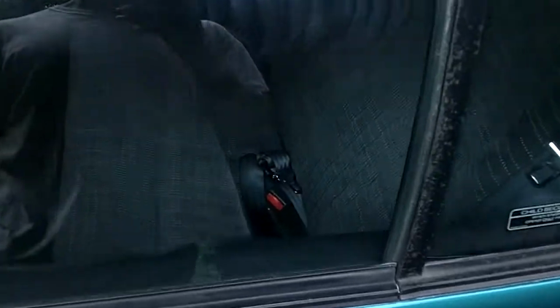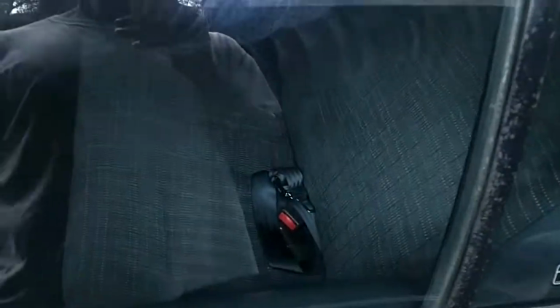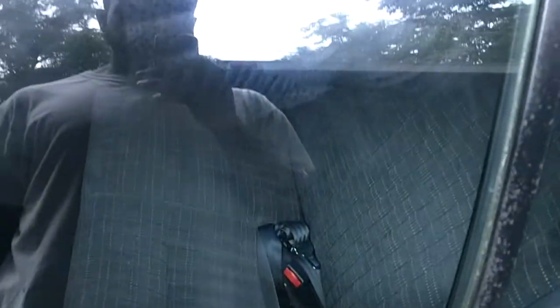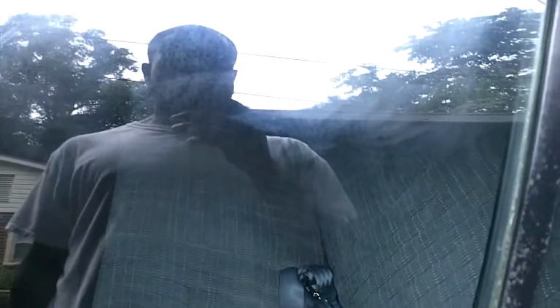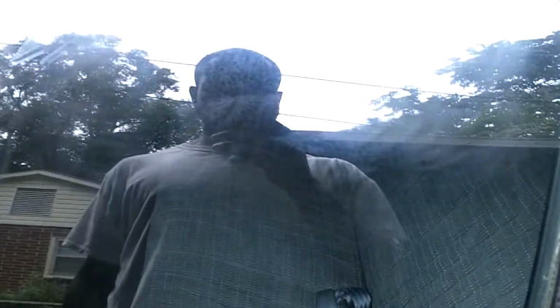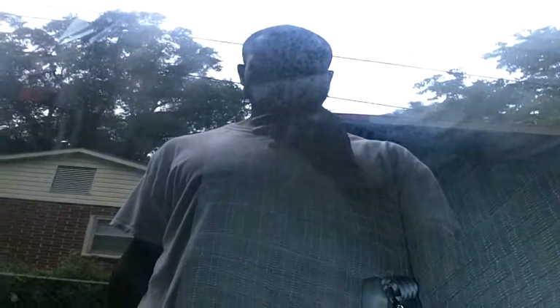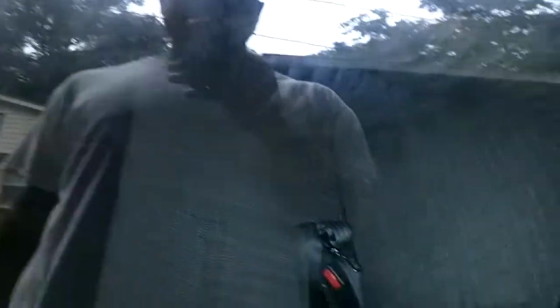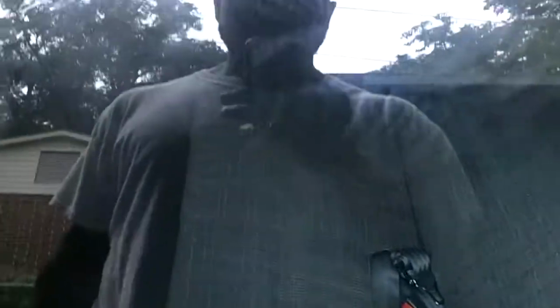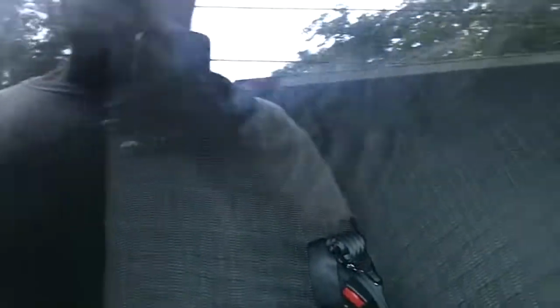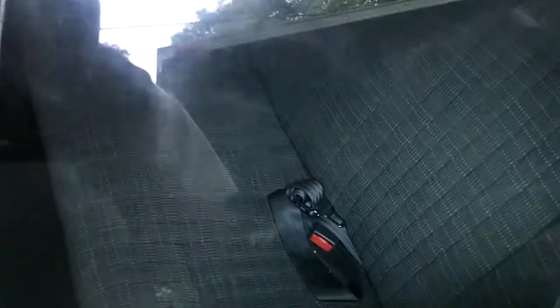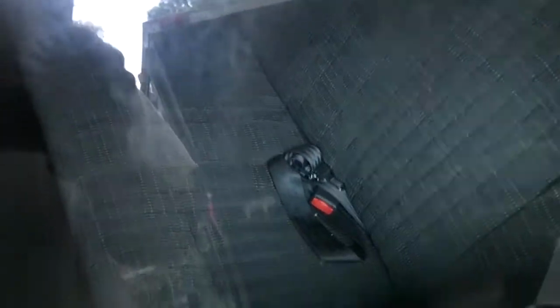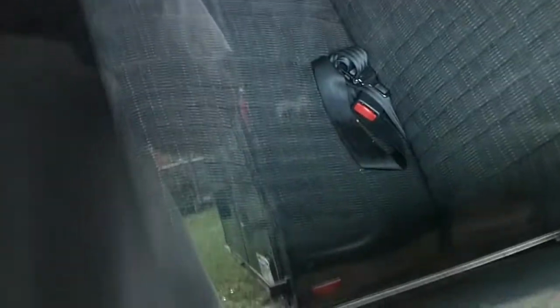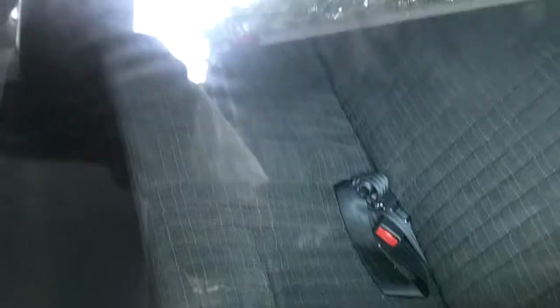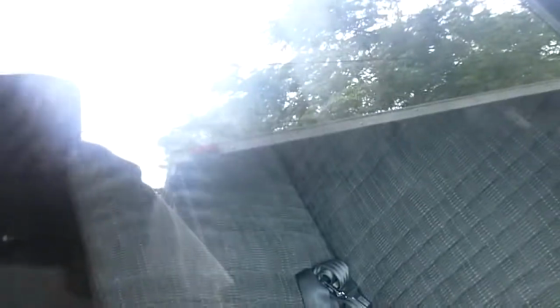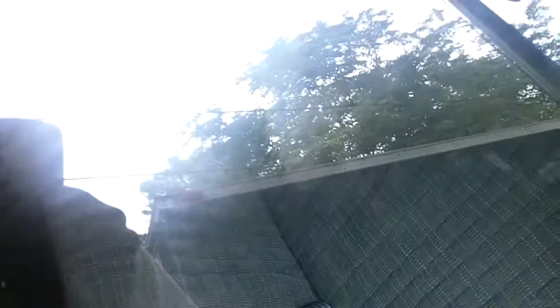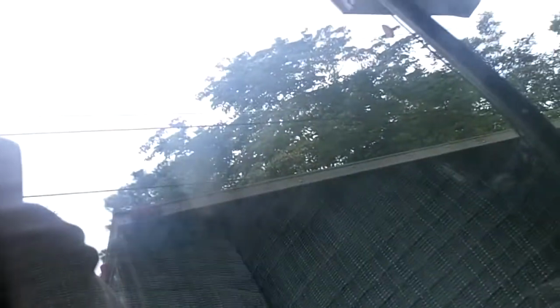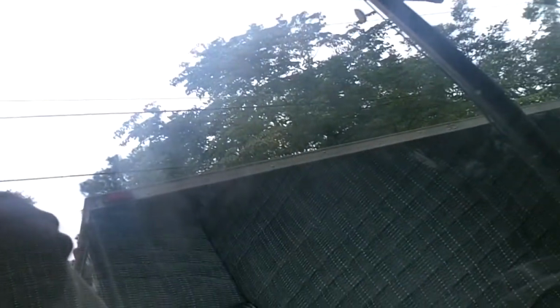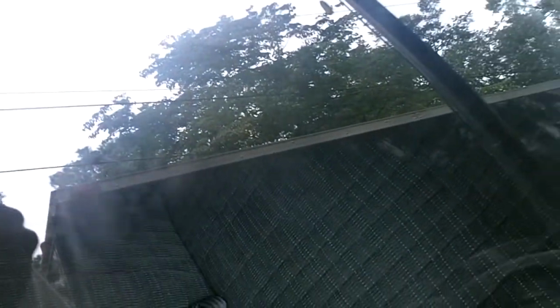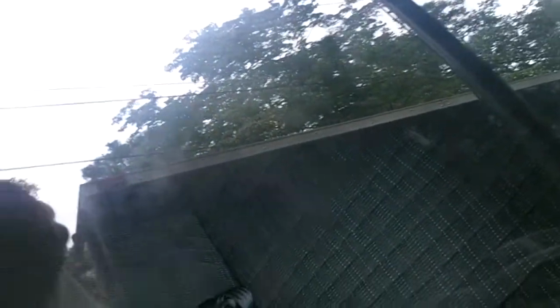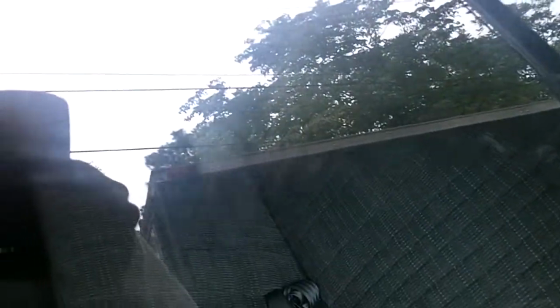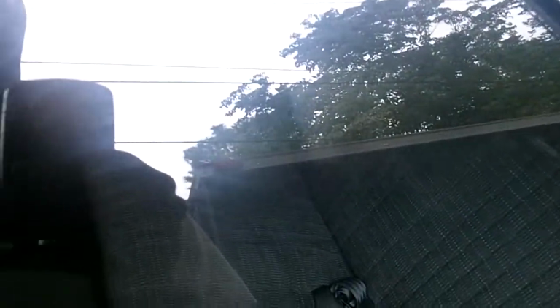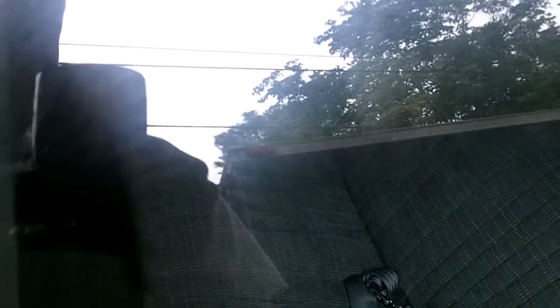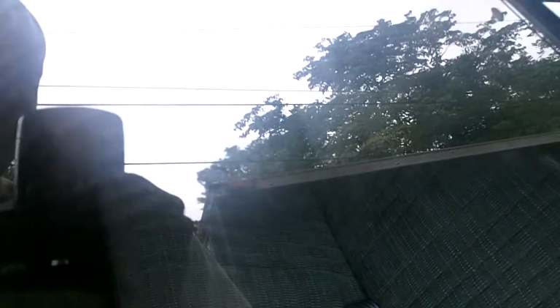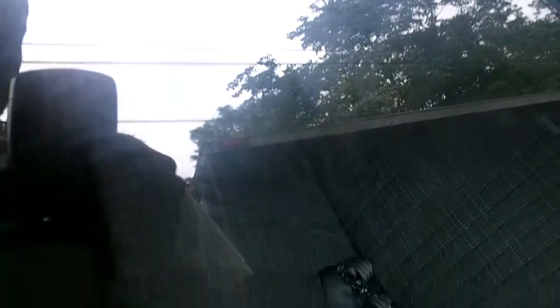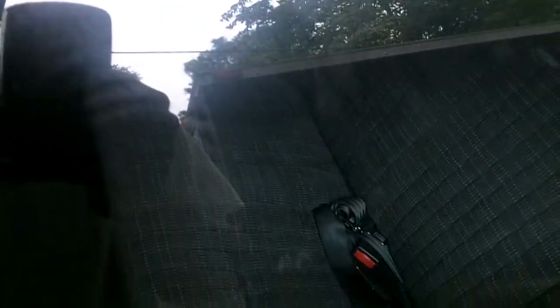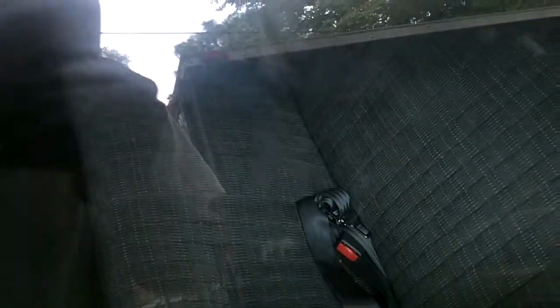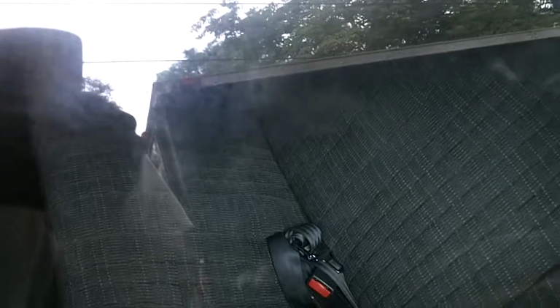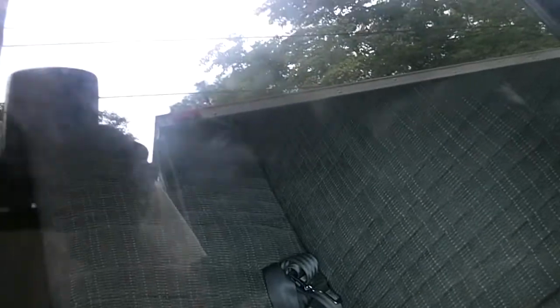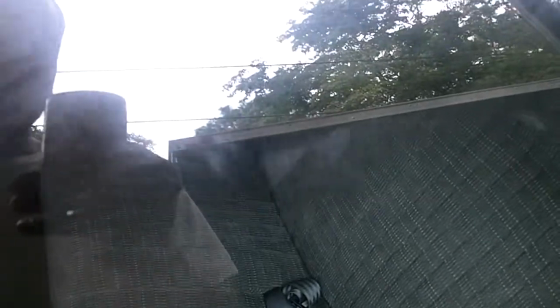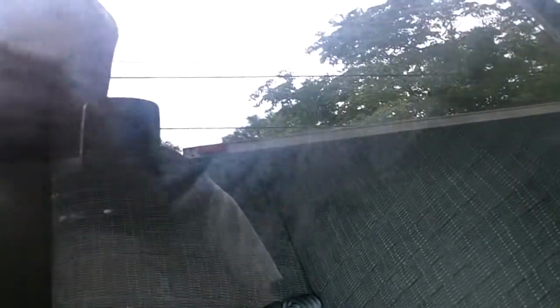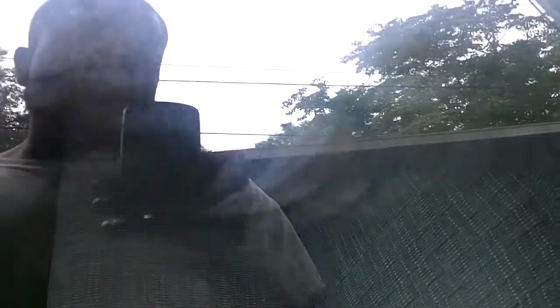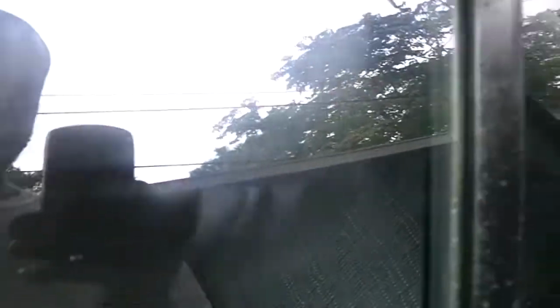Just to give you an update, this is the window just now. Clean as you can see, it still has the residue of the polish on it. Now I'm going to show you an unclean window.